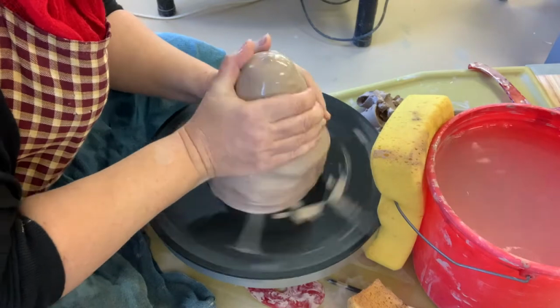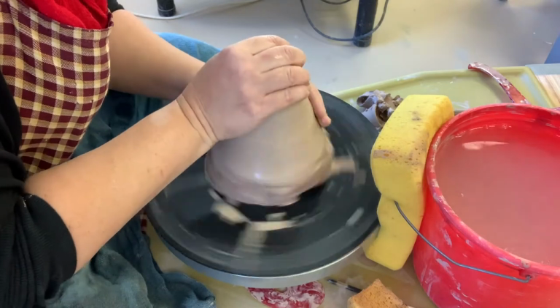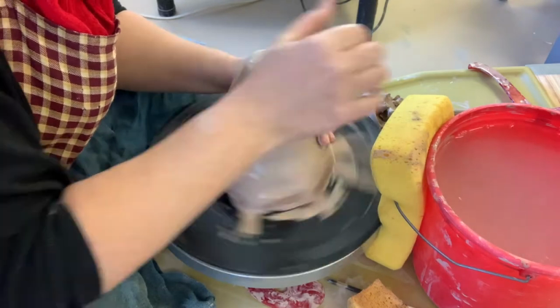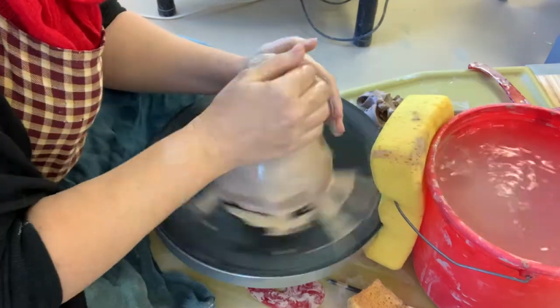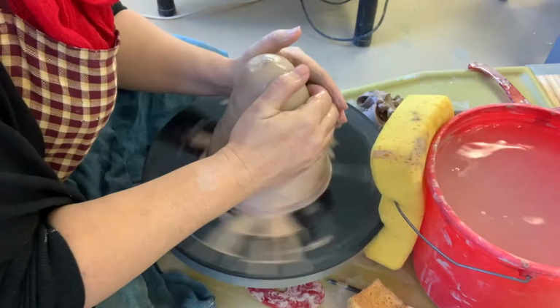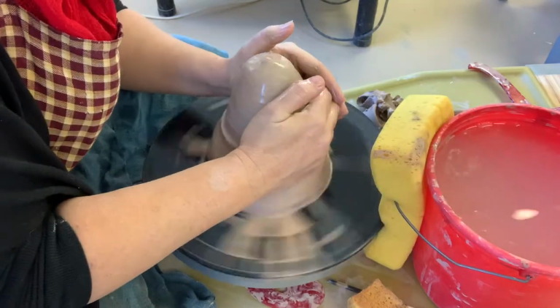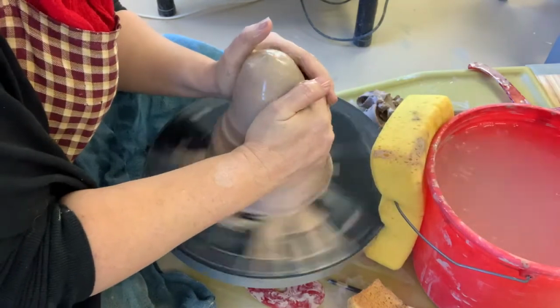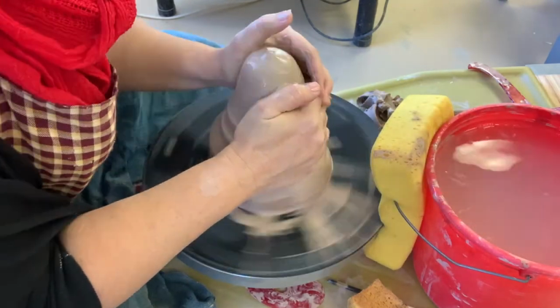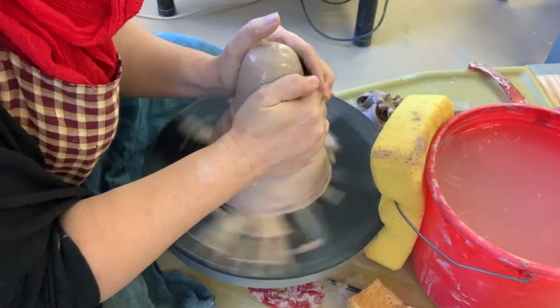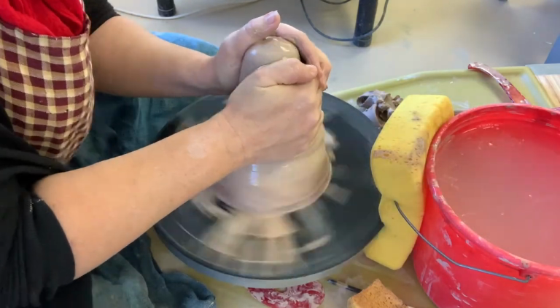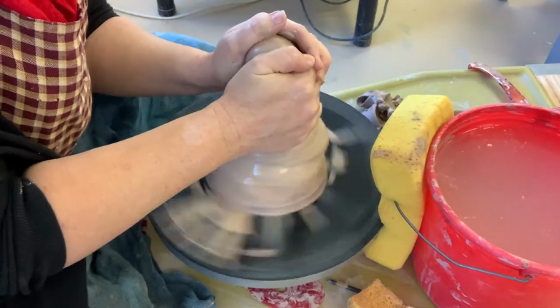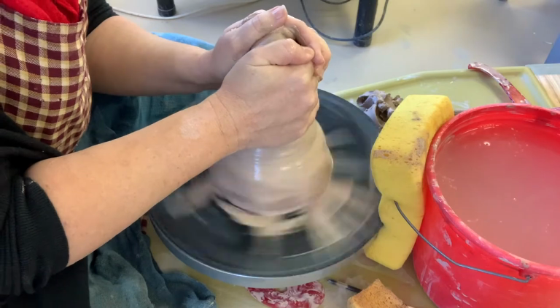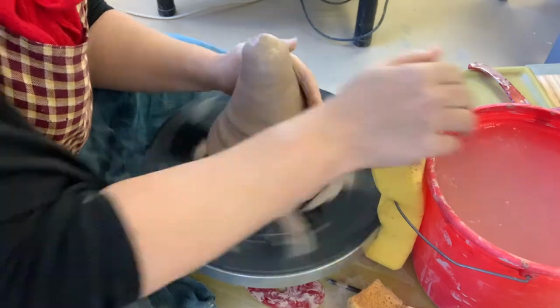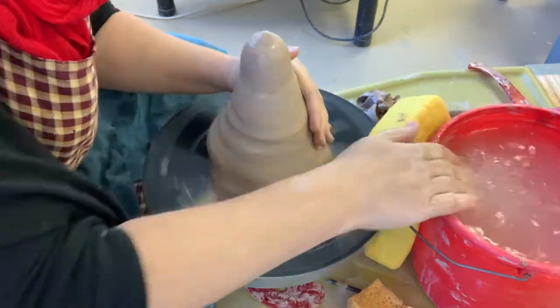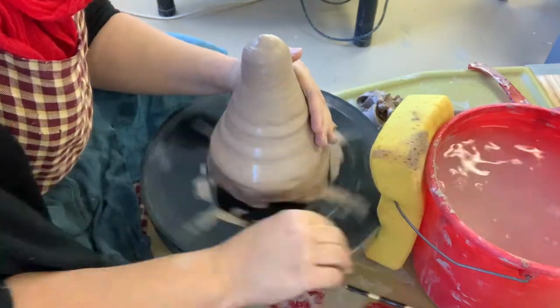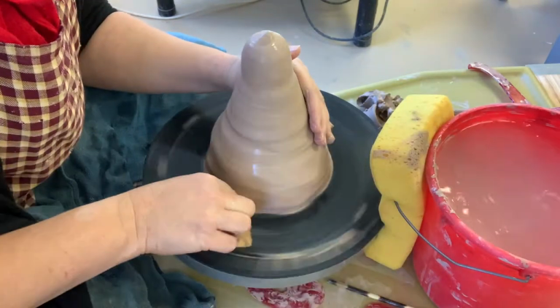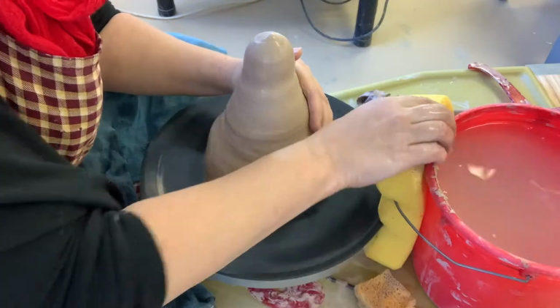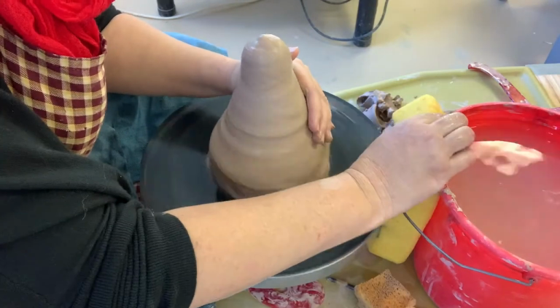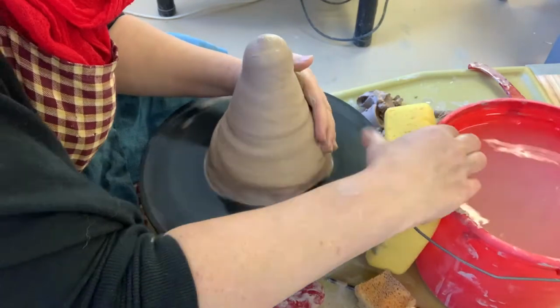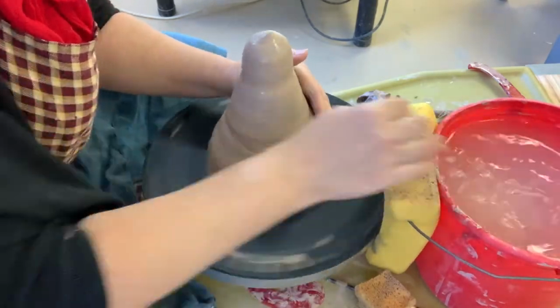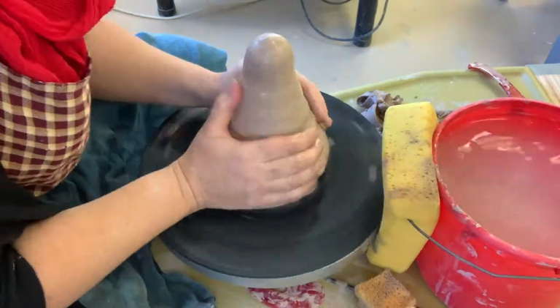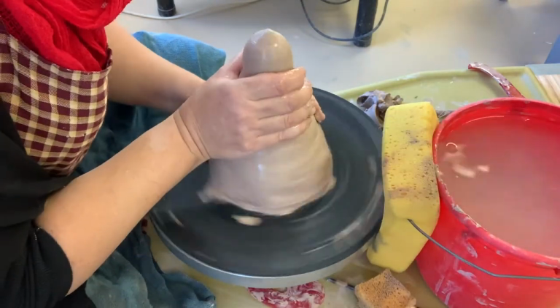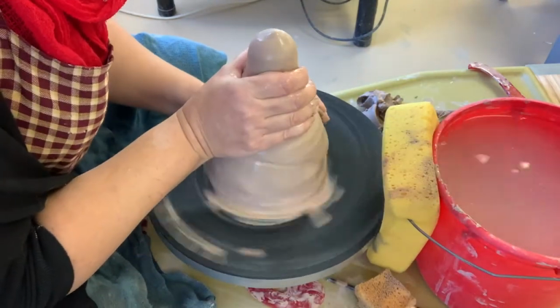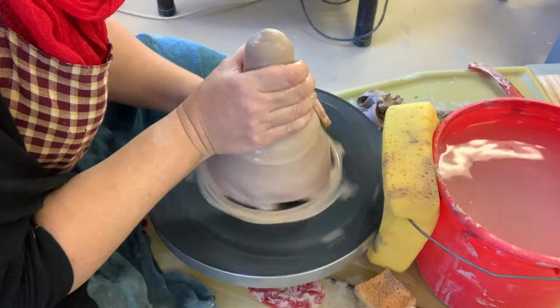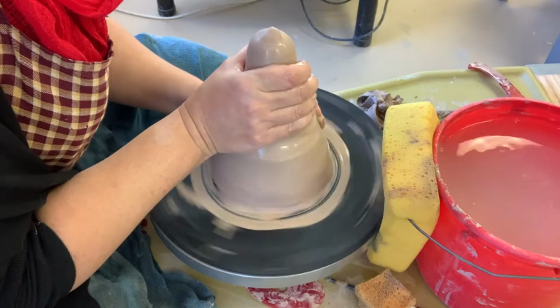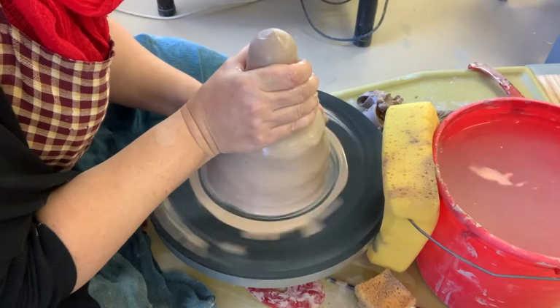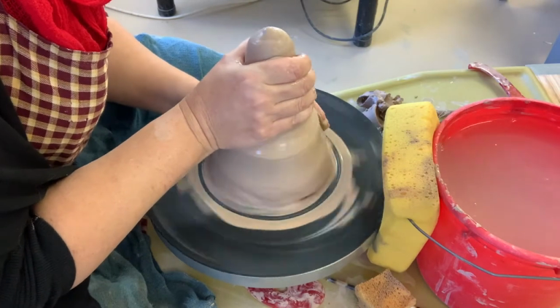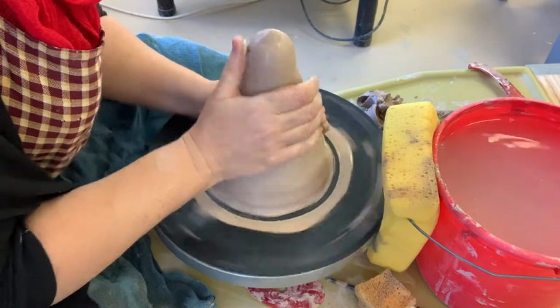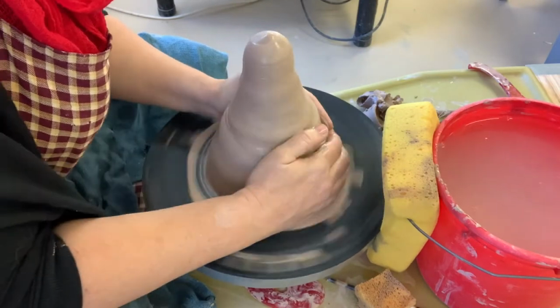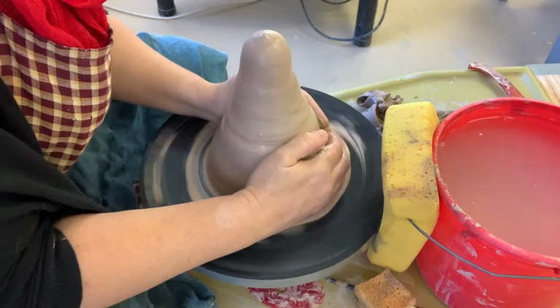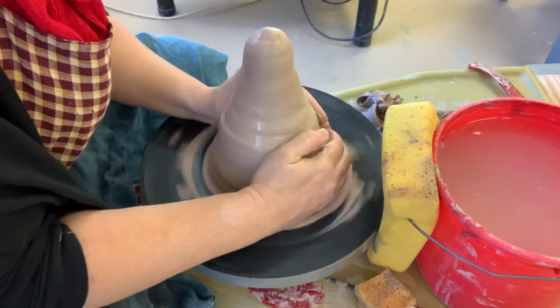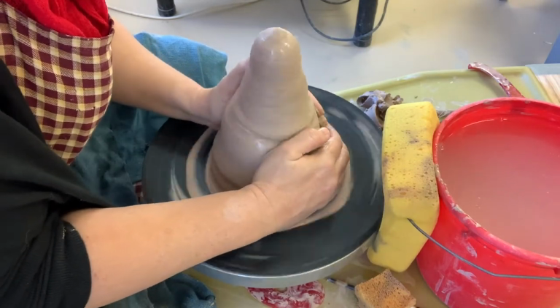Welcome. Today we're going to make a soup terrine with lid. This is about five and a half pounds of clay that I'm centering here. I'm going to do this in chapters from the top down just to get it in control initially.